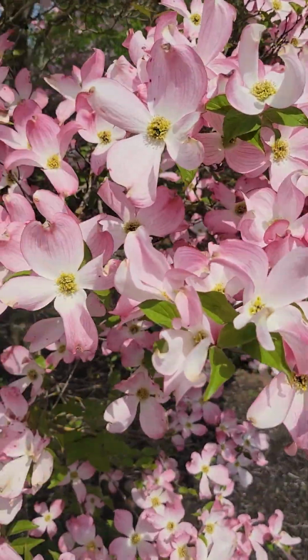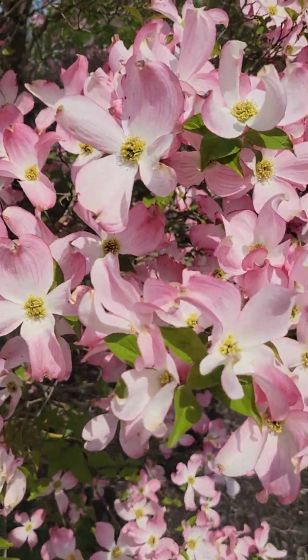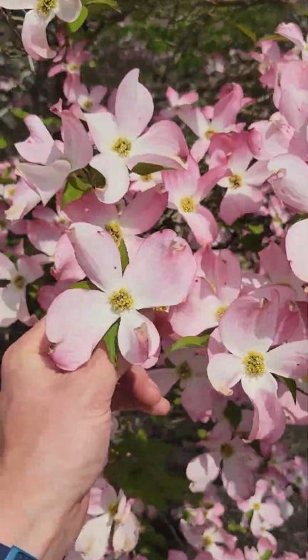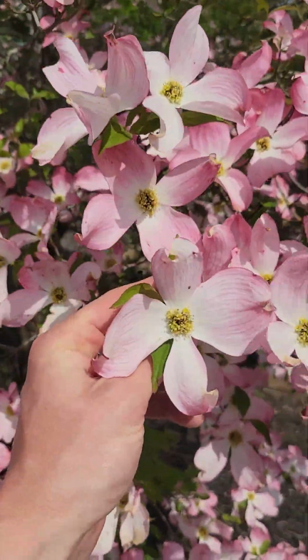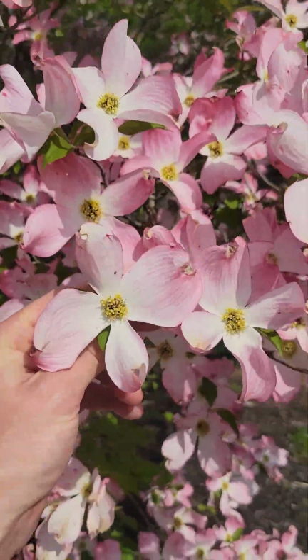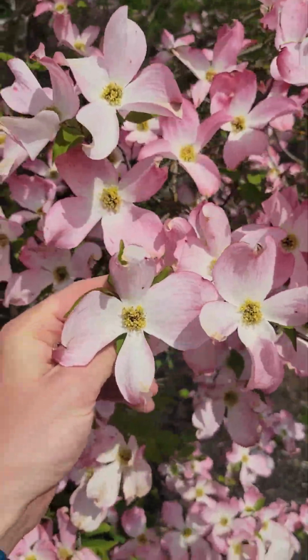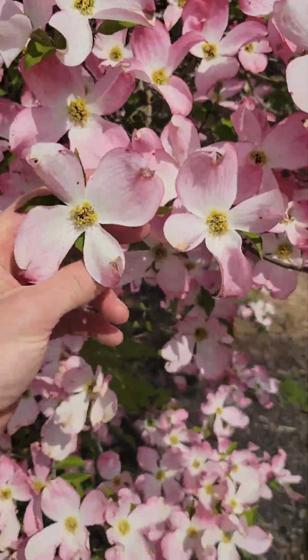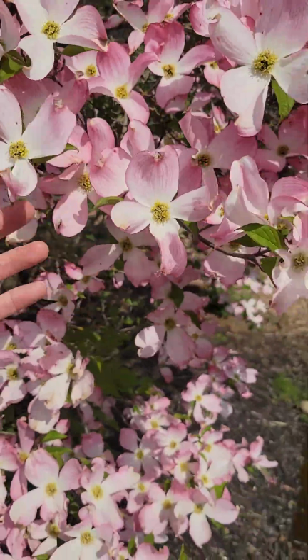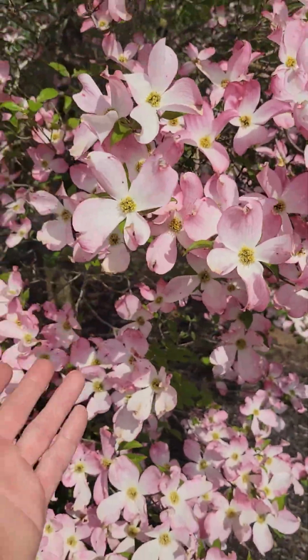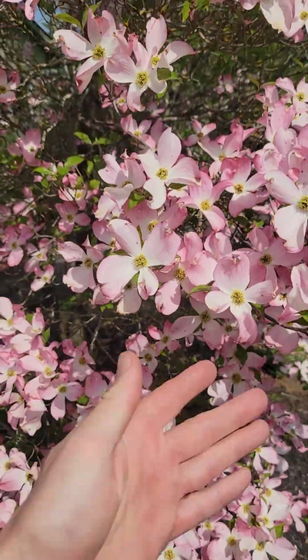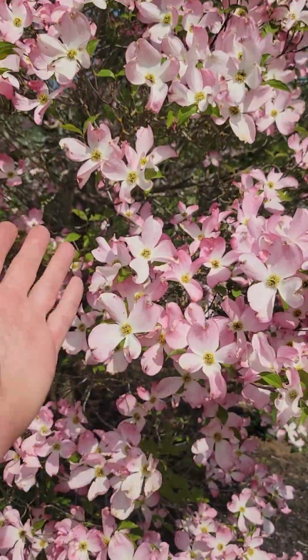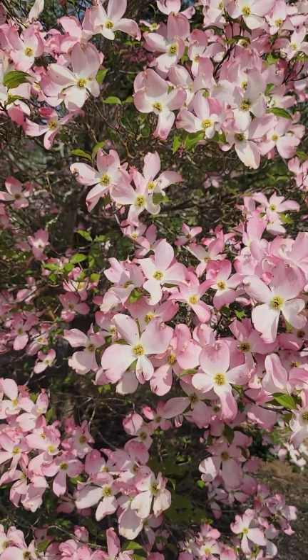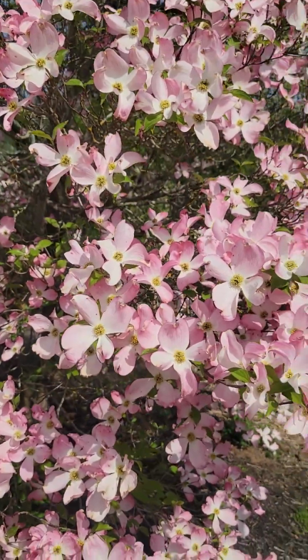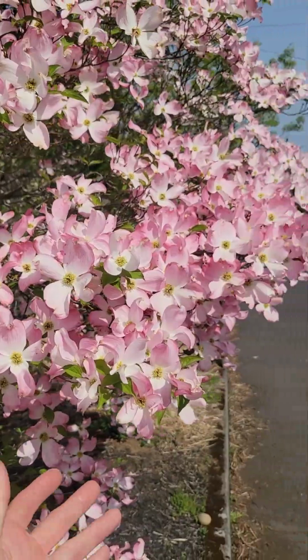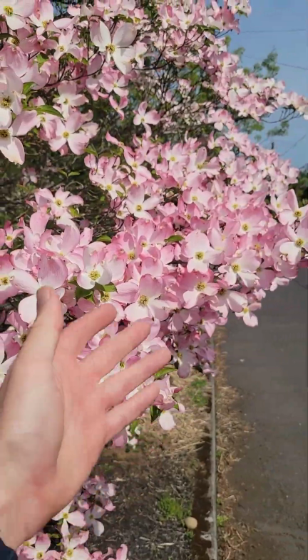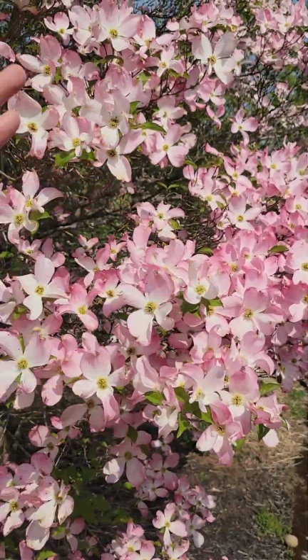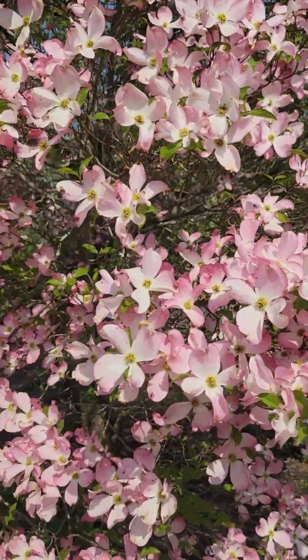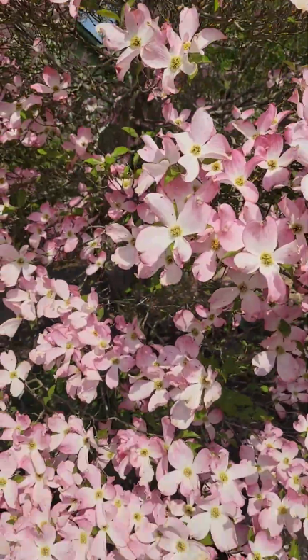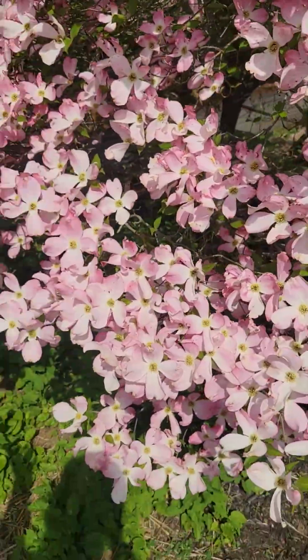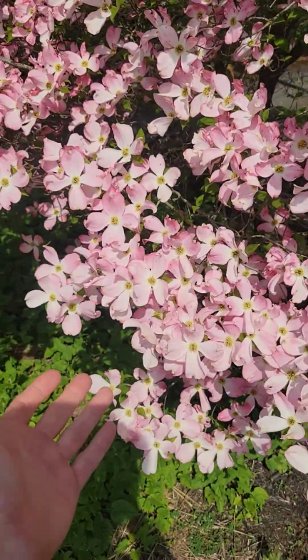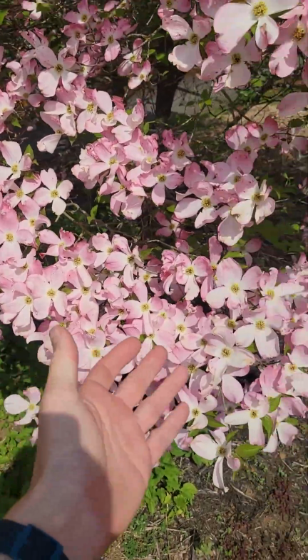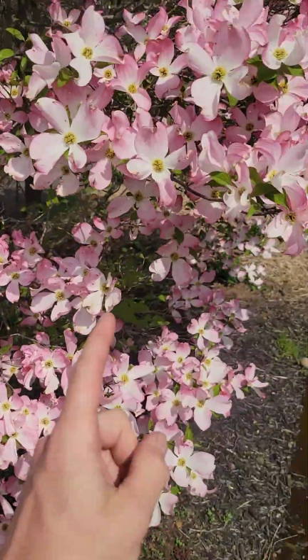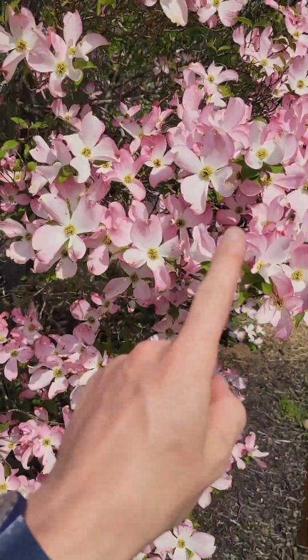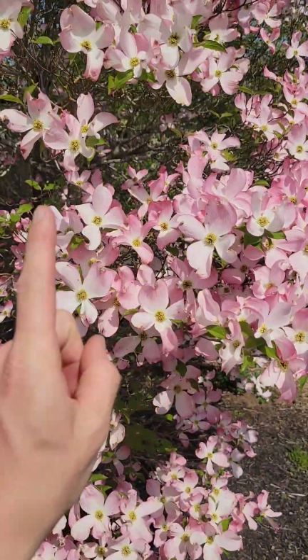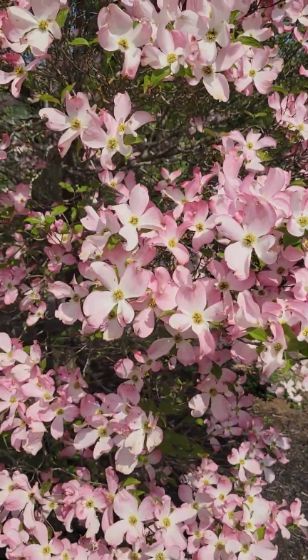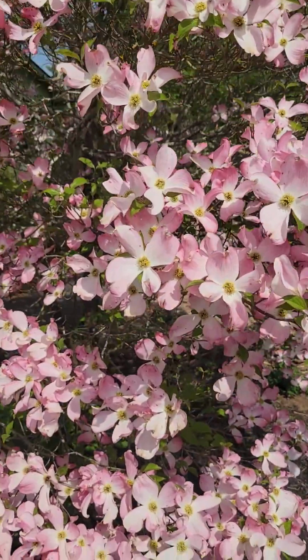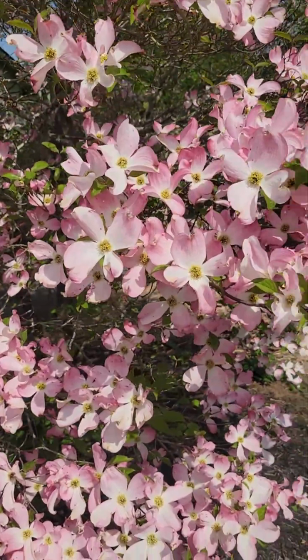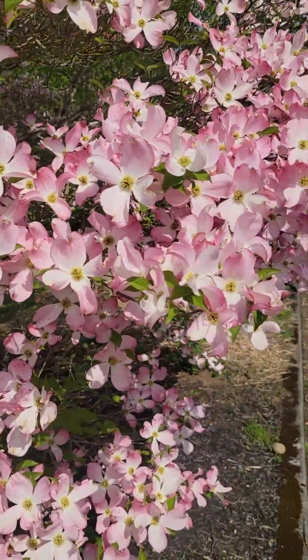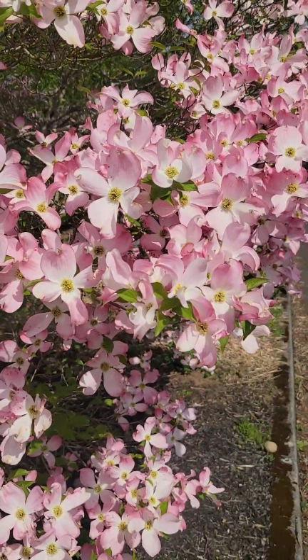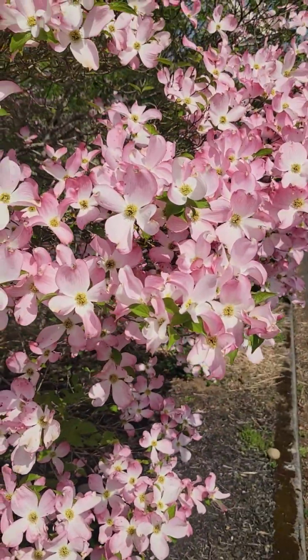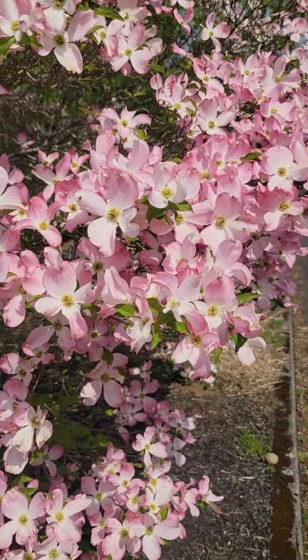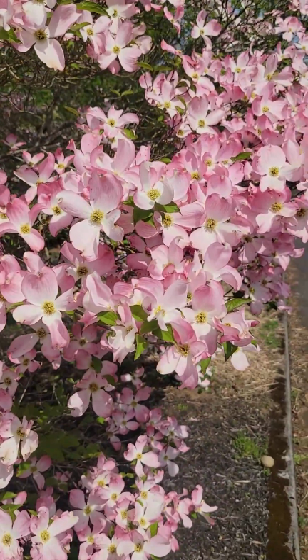This is a big beautiful dogwood flower. You got these four big petals right here blooming — this nice pink, this white. This is the eastern flowering dogwood, specifically Cornus florida.